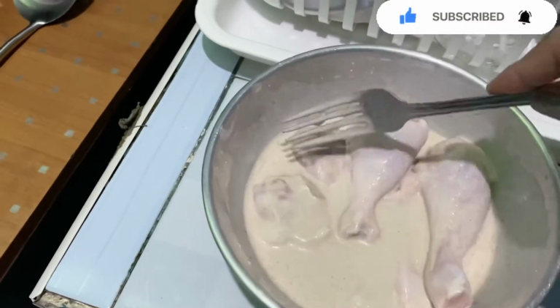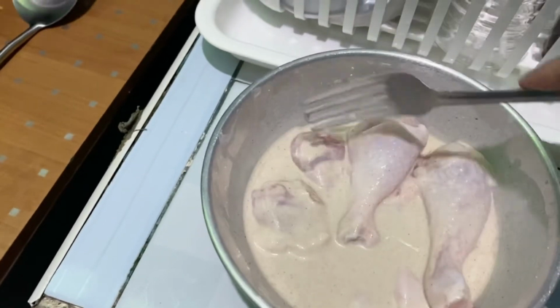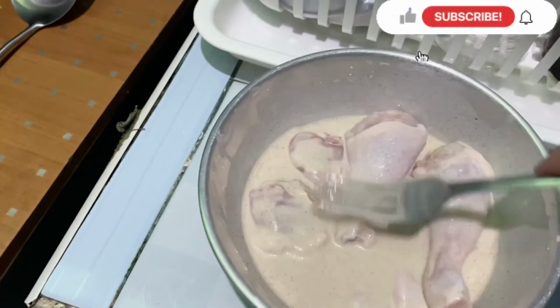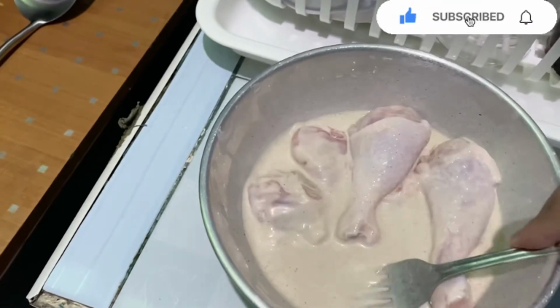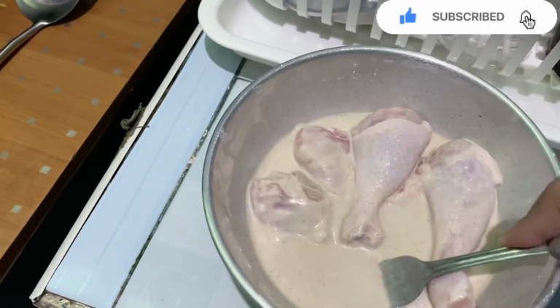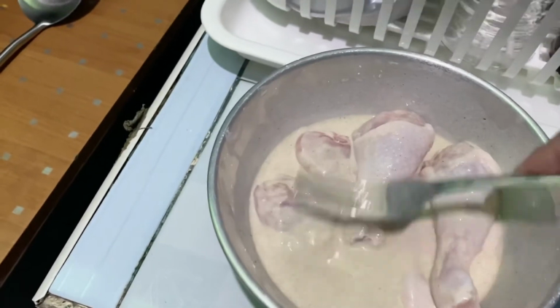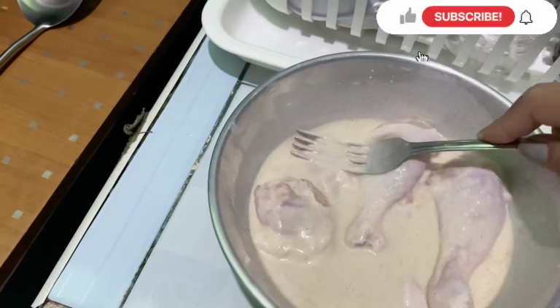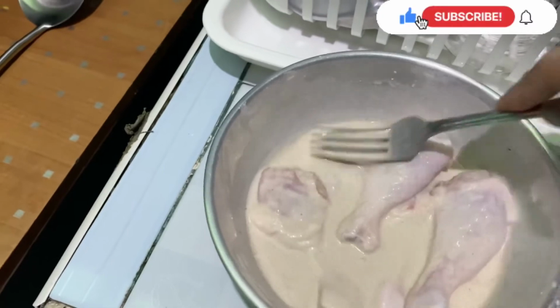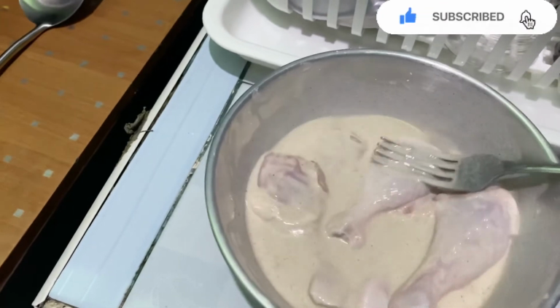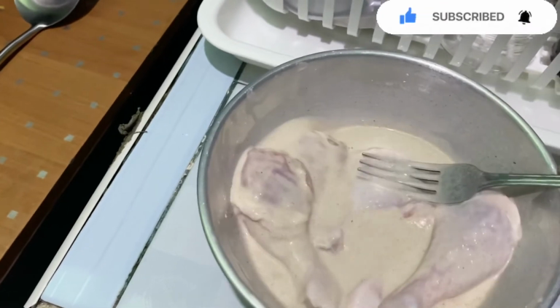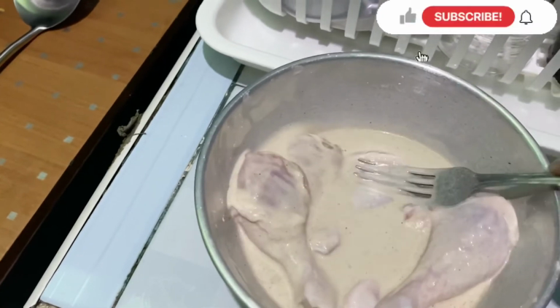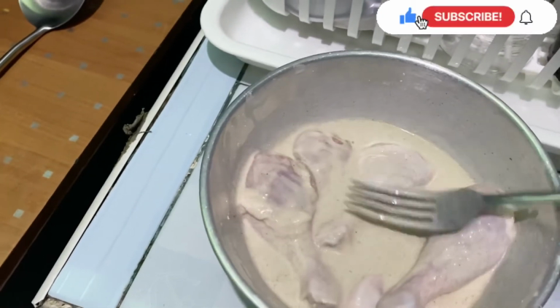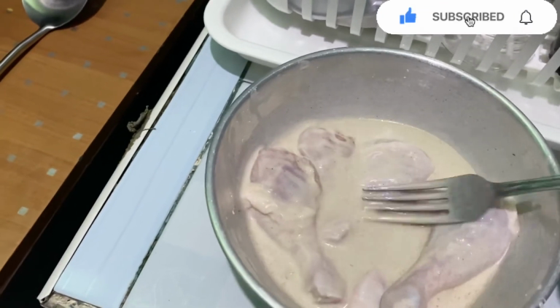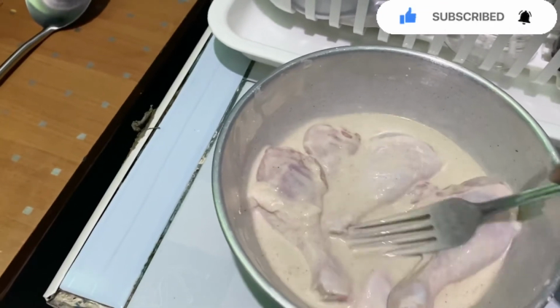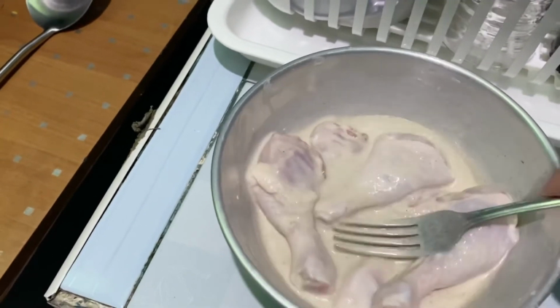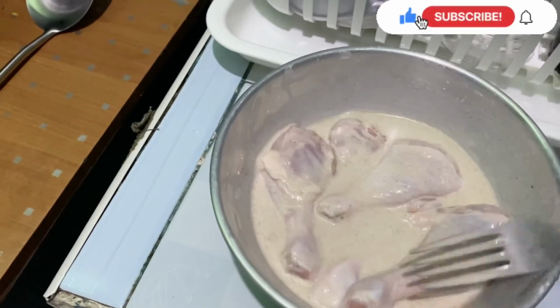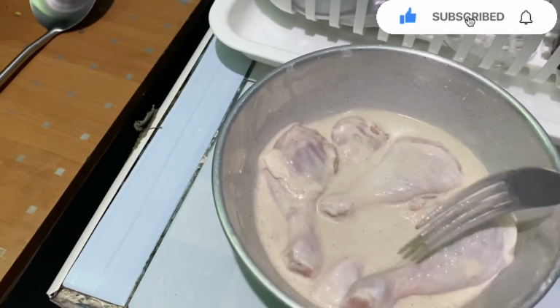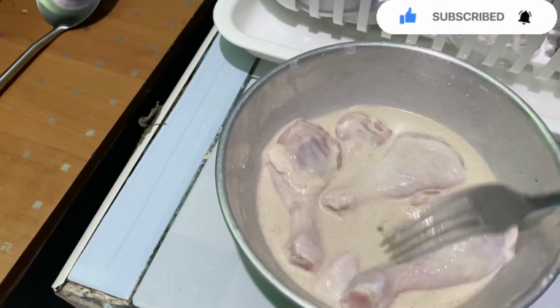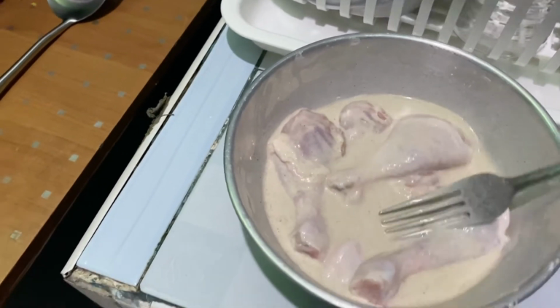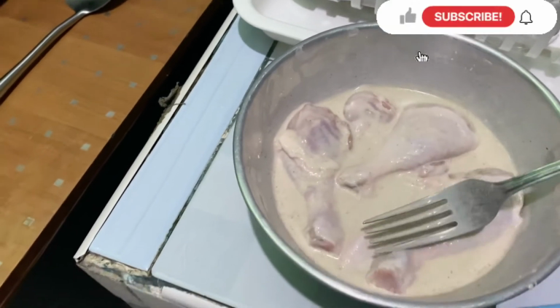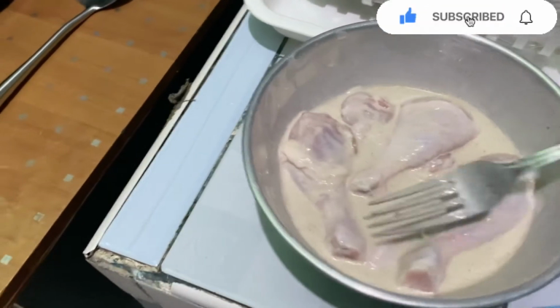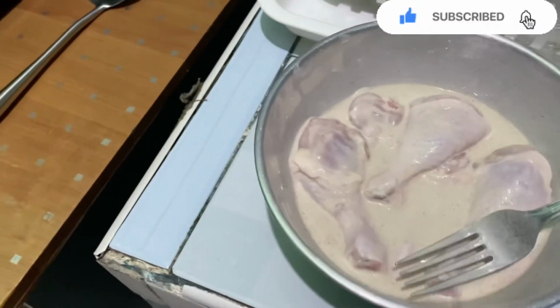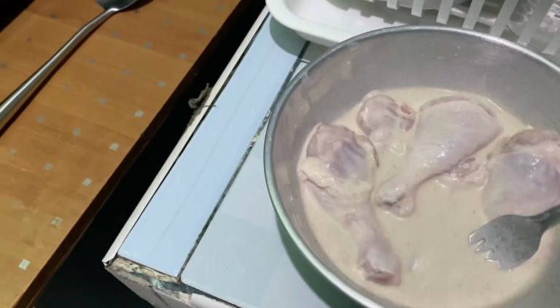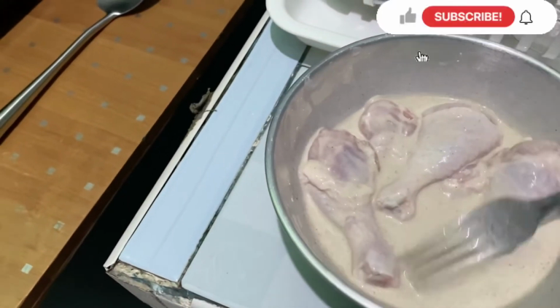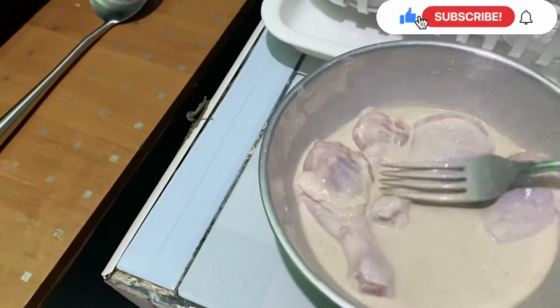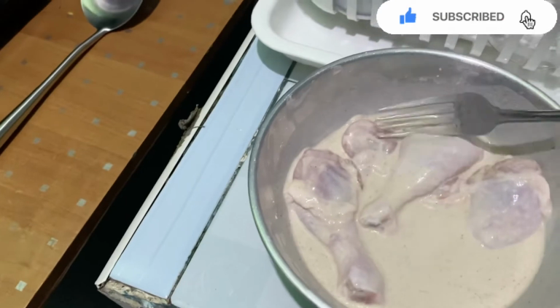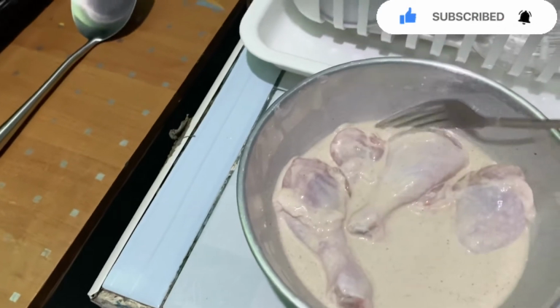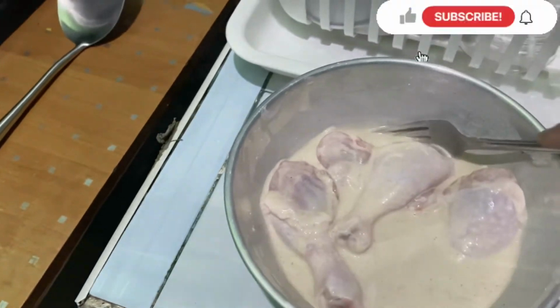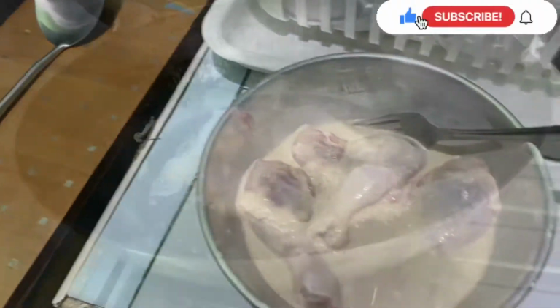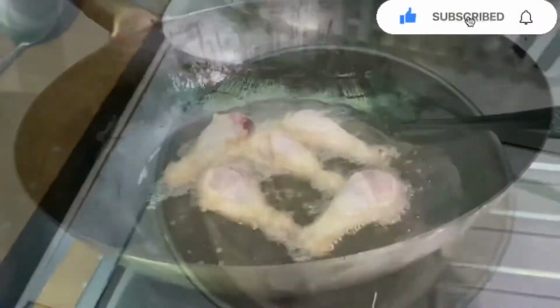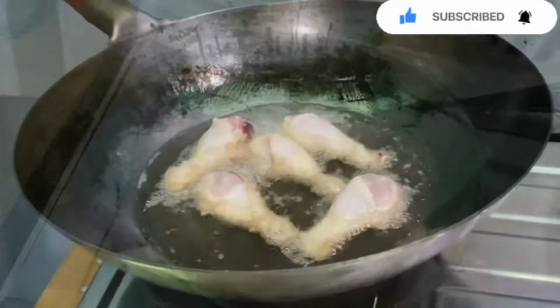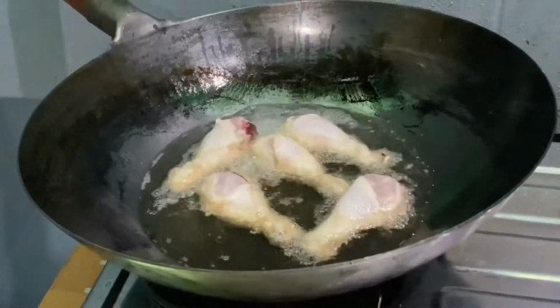We stir this one. Okay, keep stirring. And then we'll make the first fry.